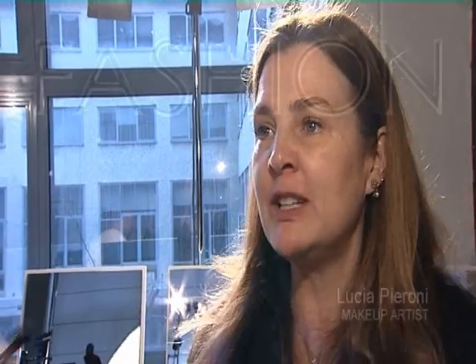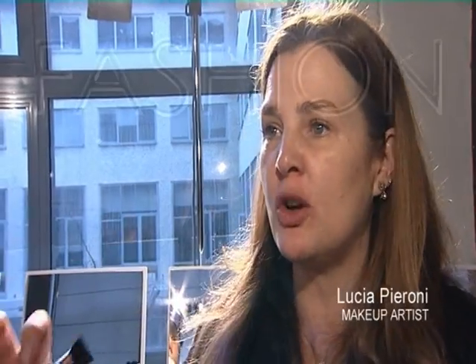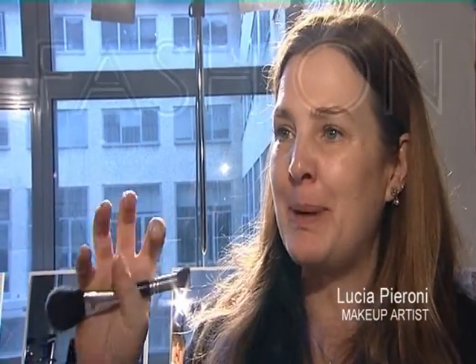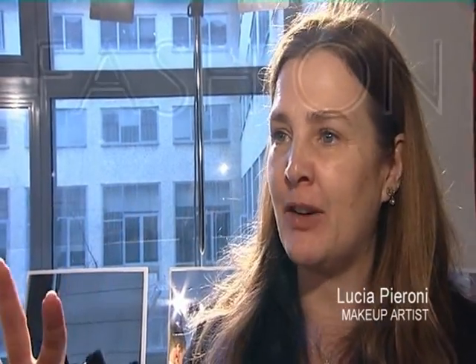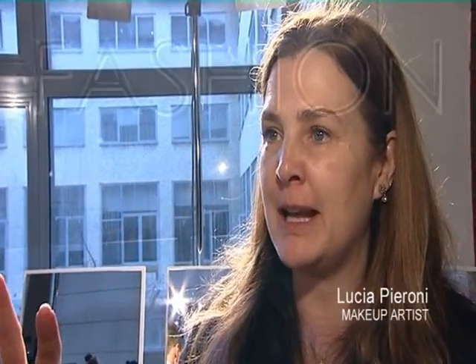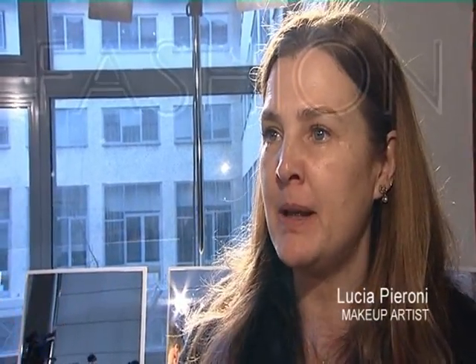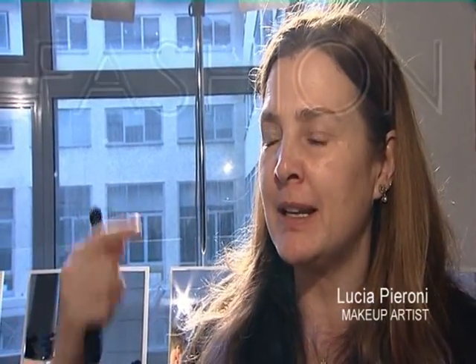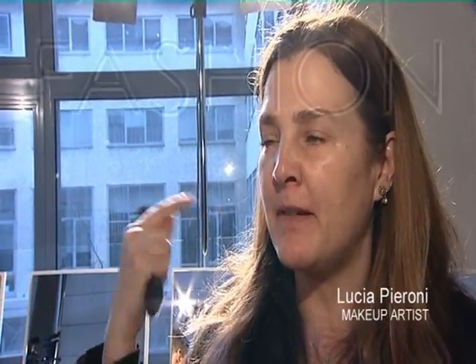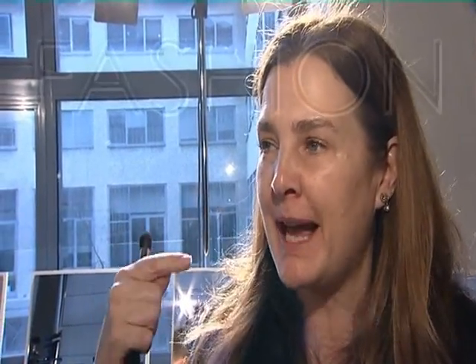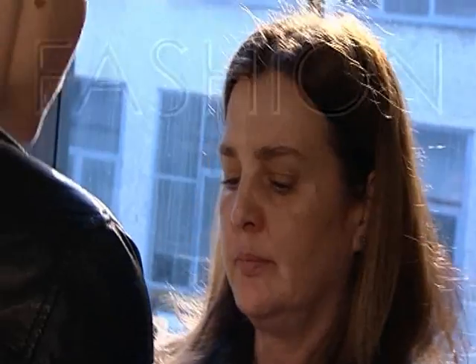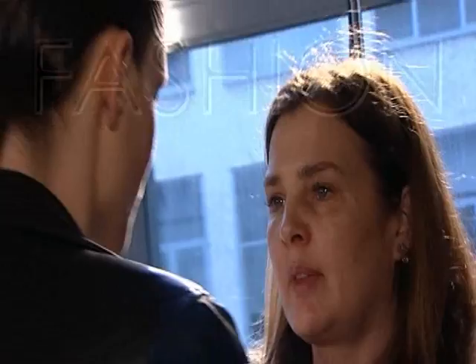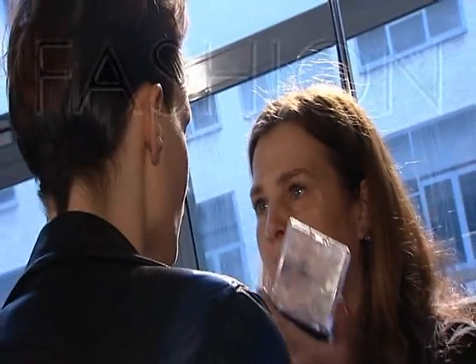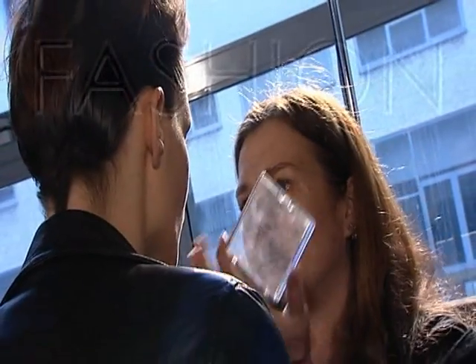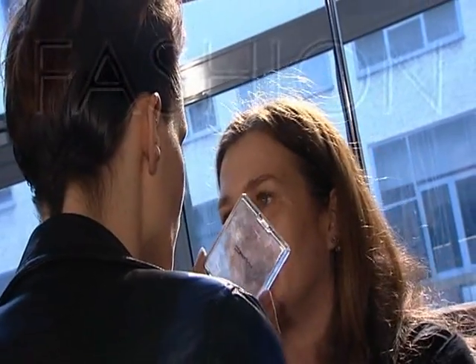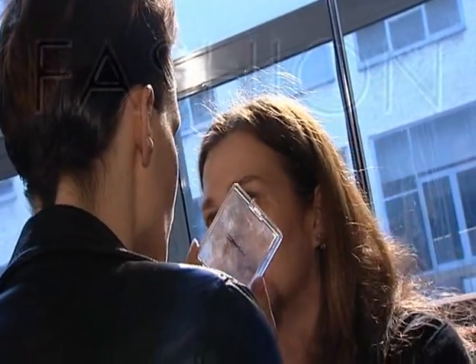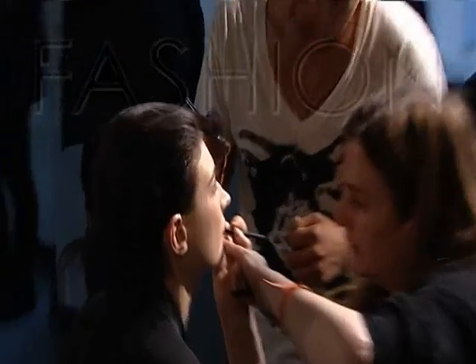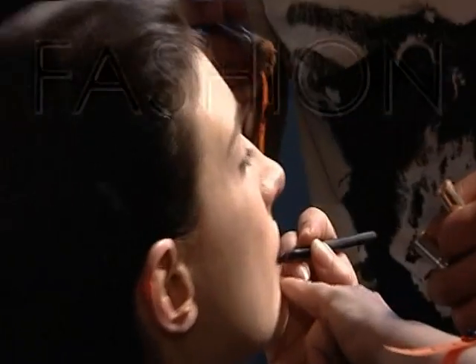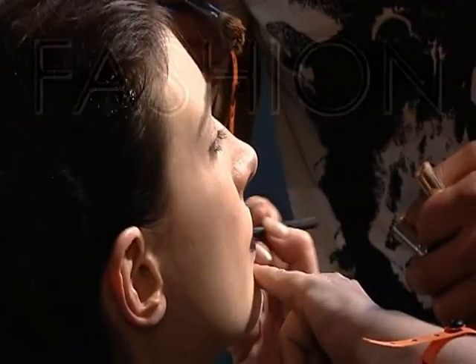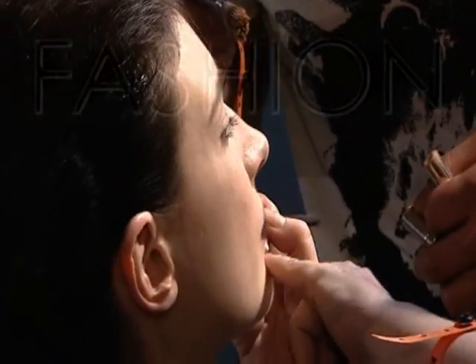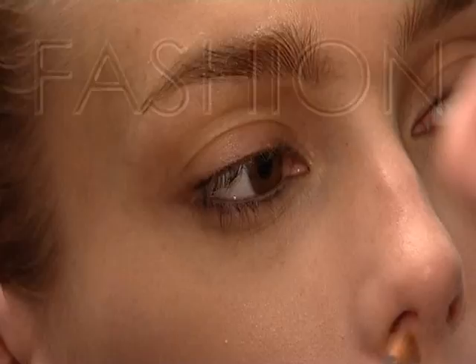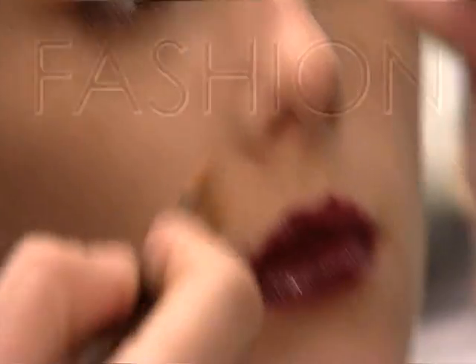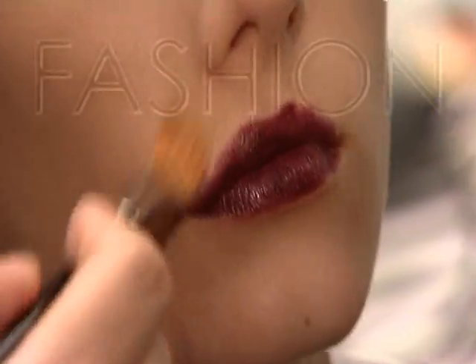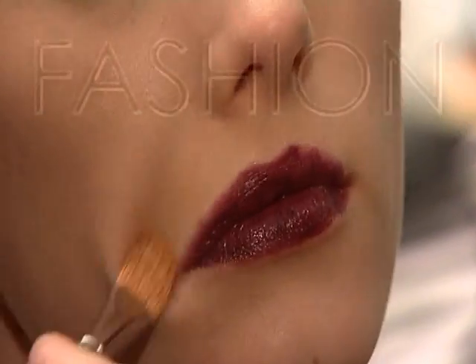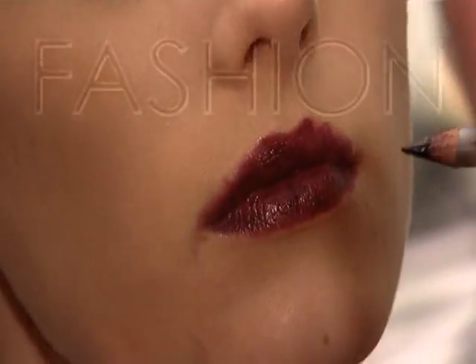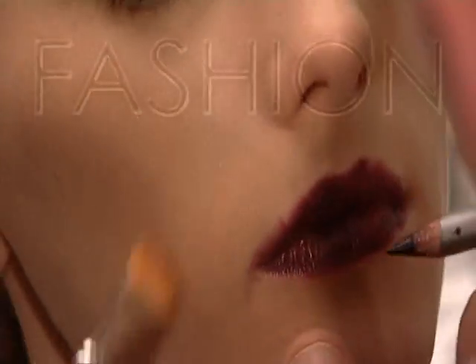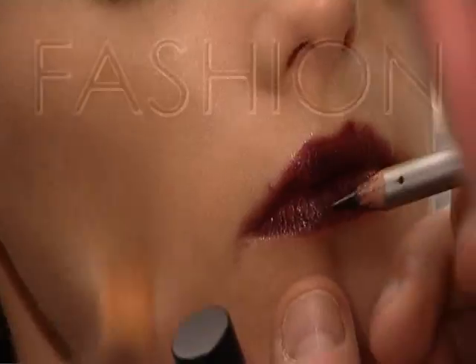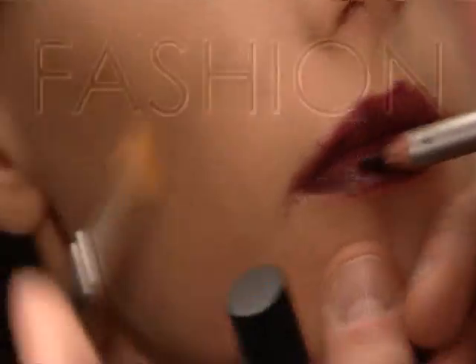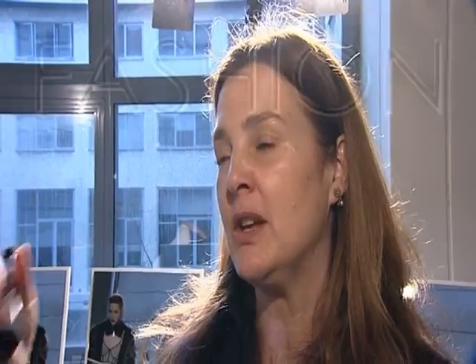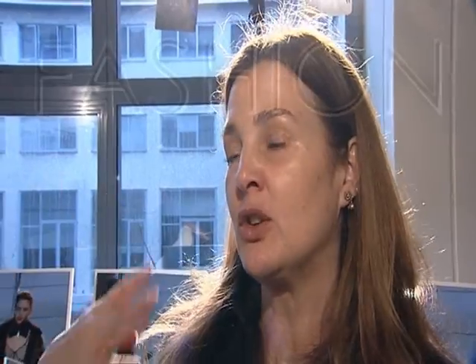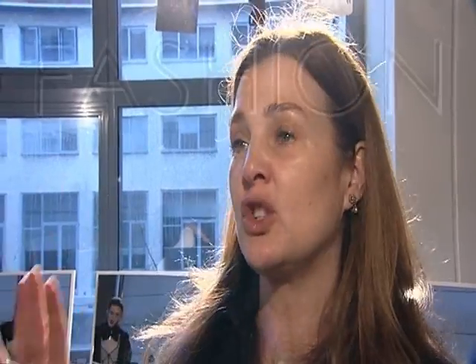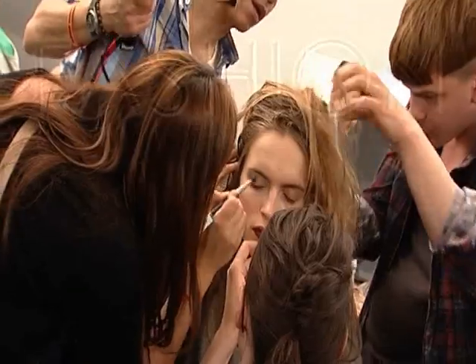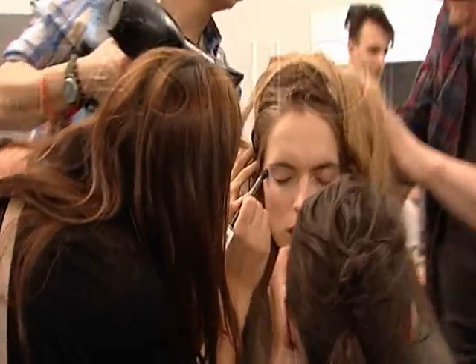Really strong blackcurrant lip, a little bit of black lip liner and then kind of blackcurrant in the middle. It's a little bit punky. She's kind of a cool girl with this amazing blackcurrant mouth. Gorgeous shiny skin.